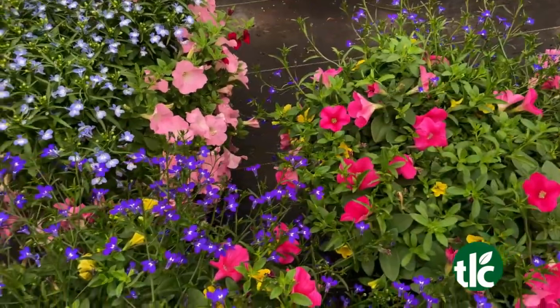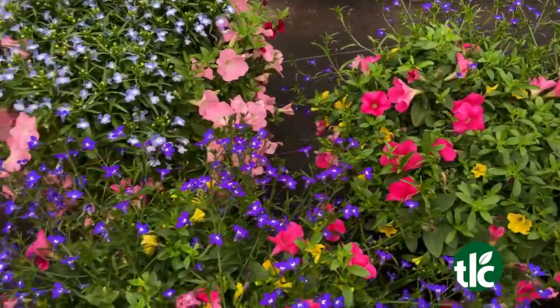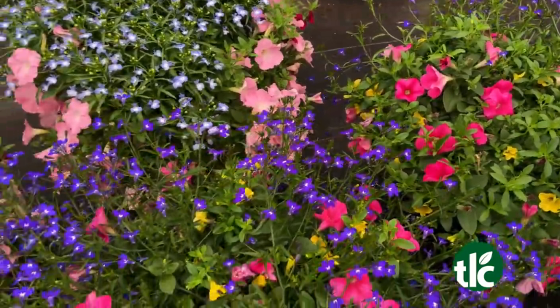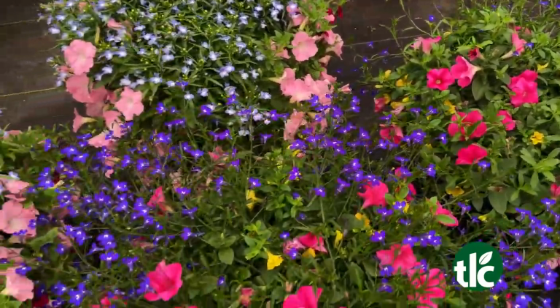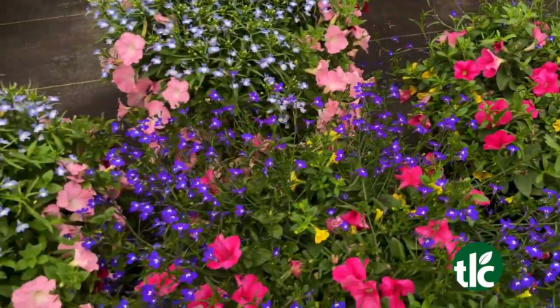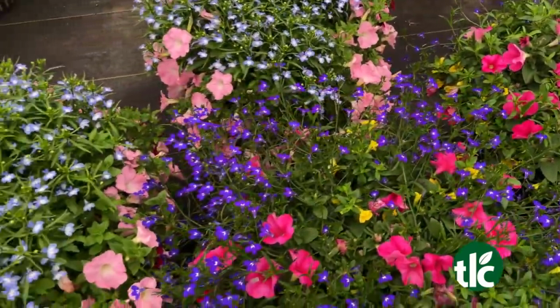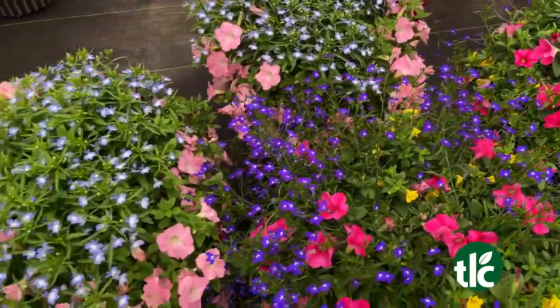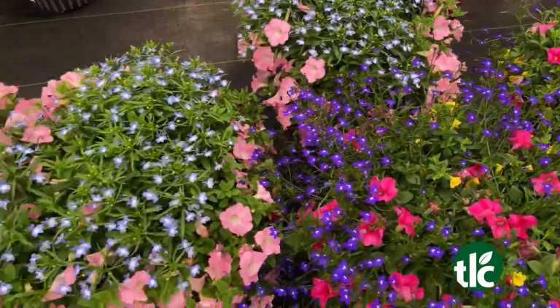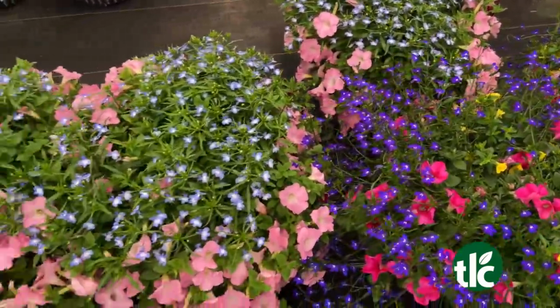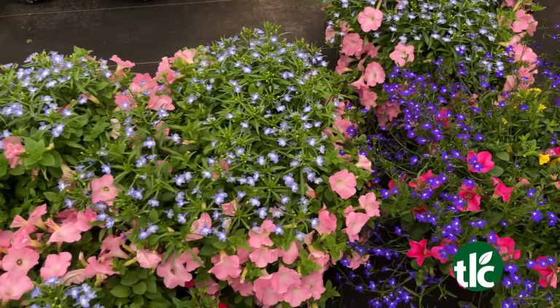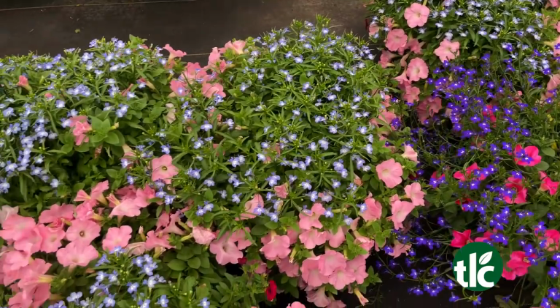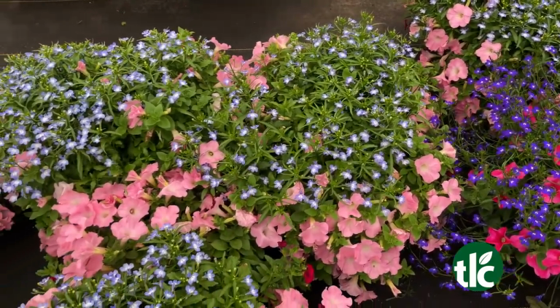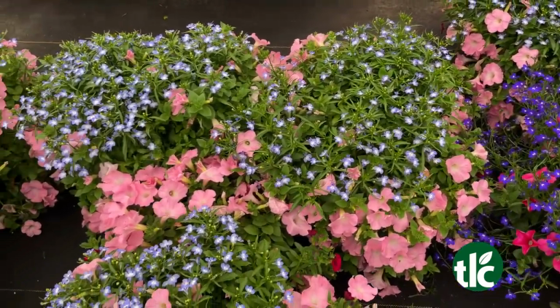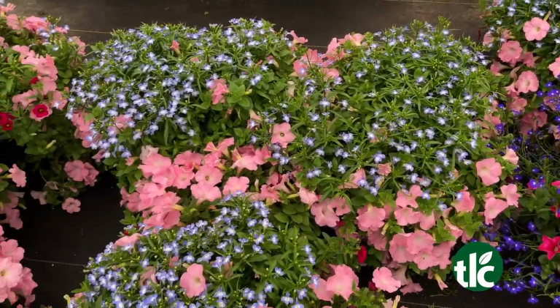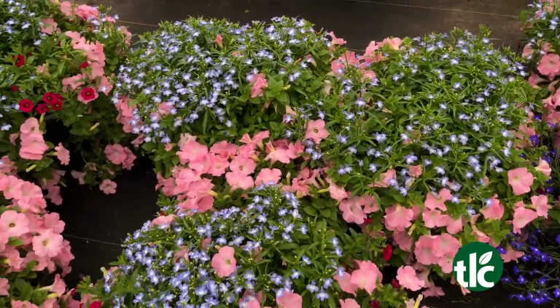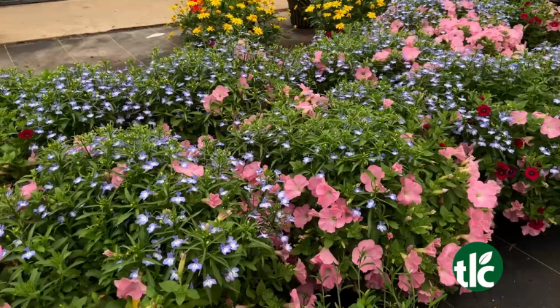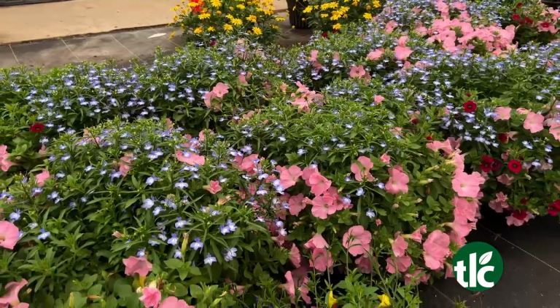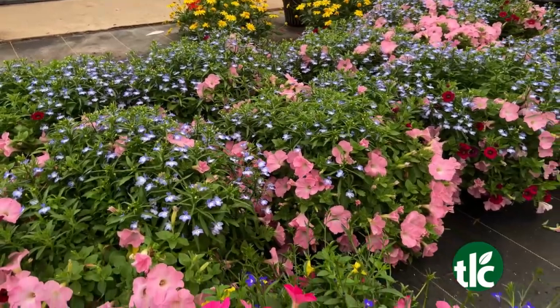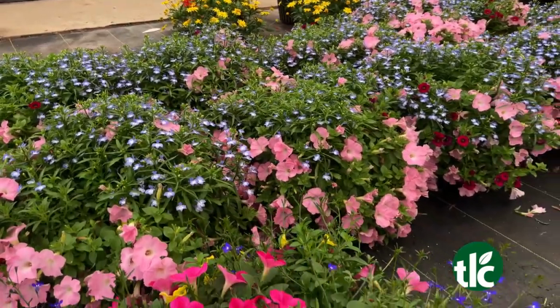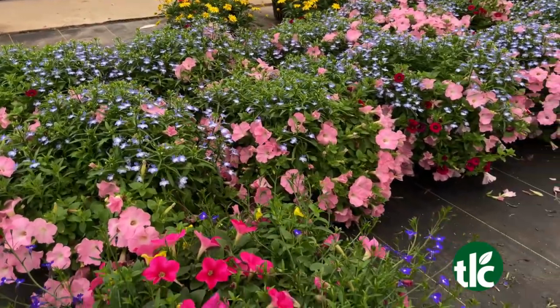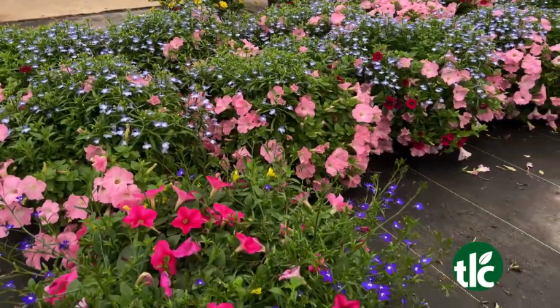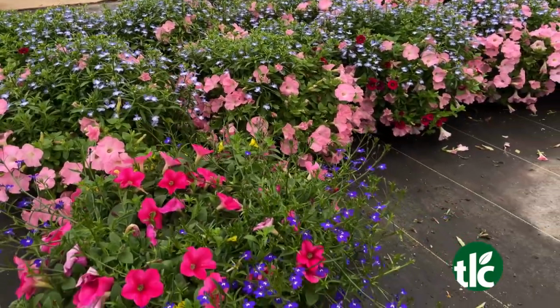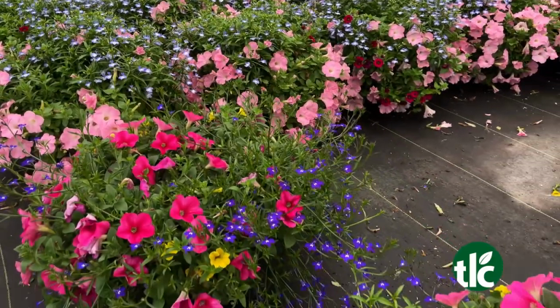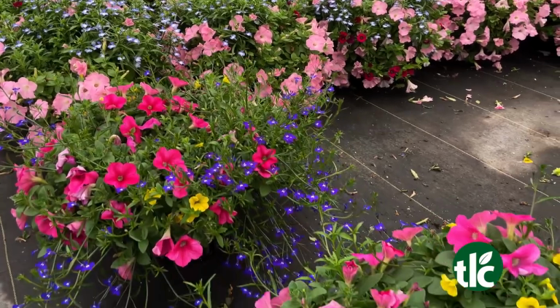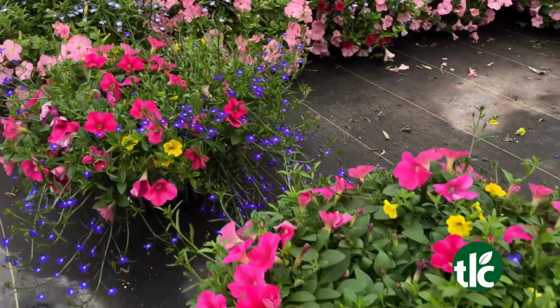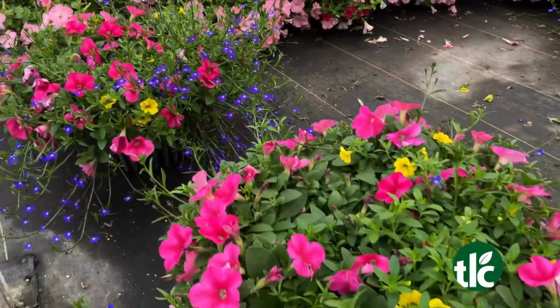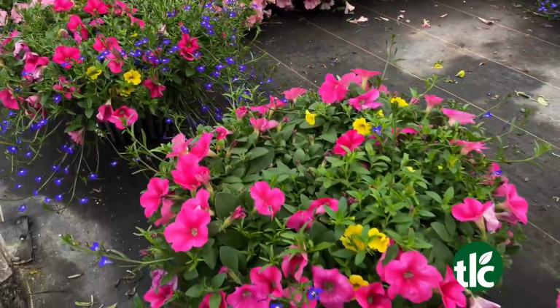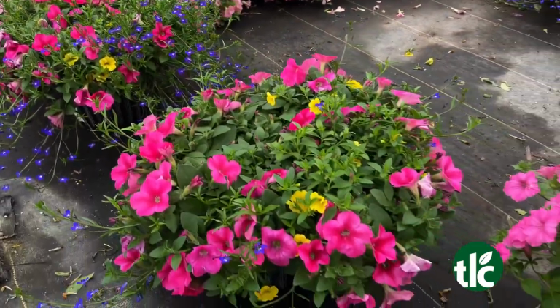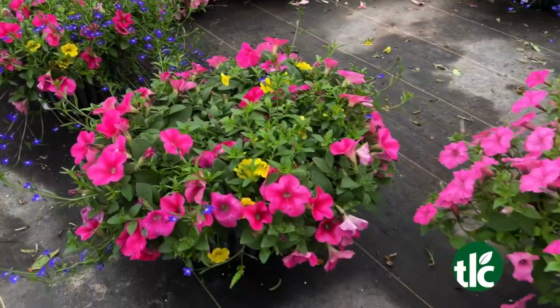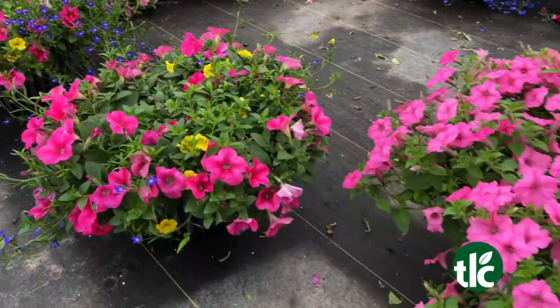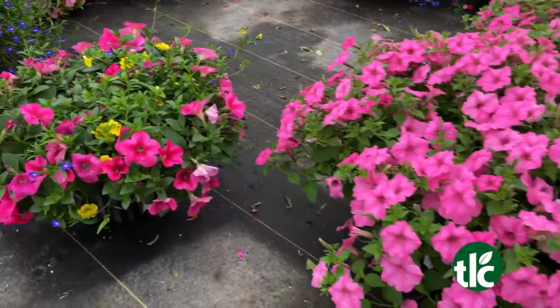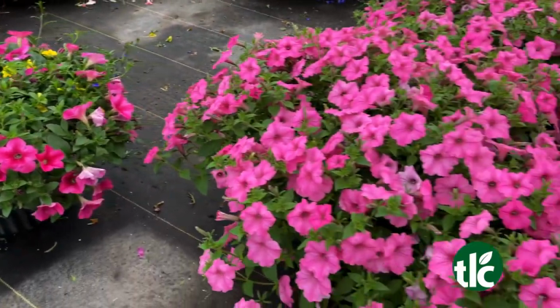We have a ton of combo pots that we grow right here on property. And if you don't know exactly what you want to put in your combo pot, there are lots of people here to direct you. Yes, you can just come in, tell us your pot size, which direction it faces, and we can help you pick stuff out.